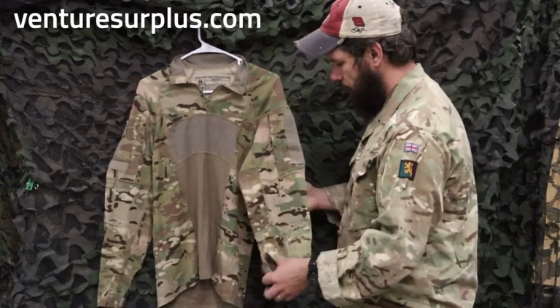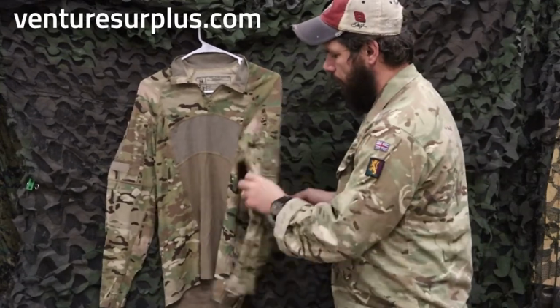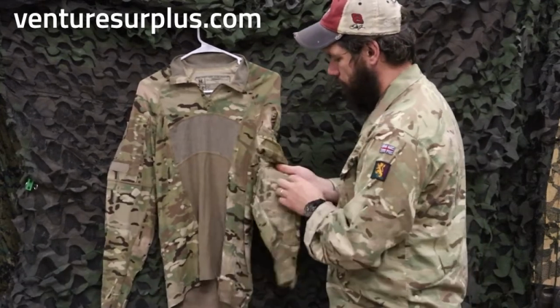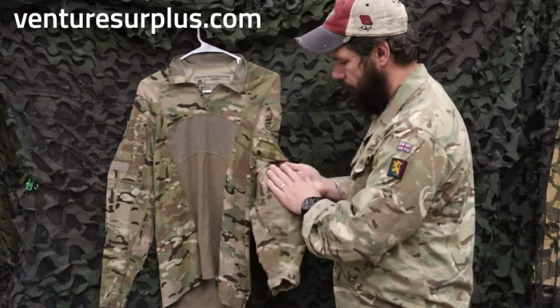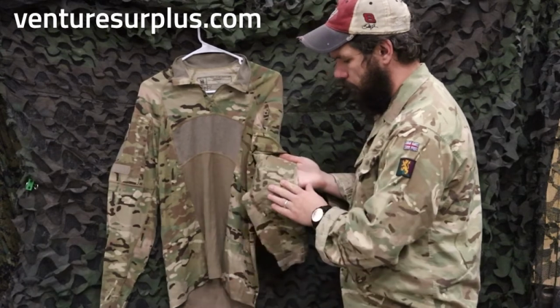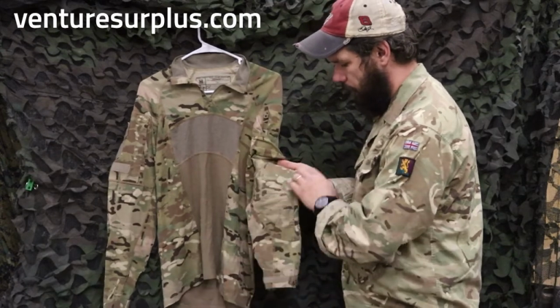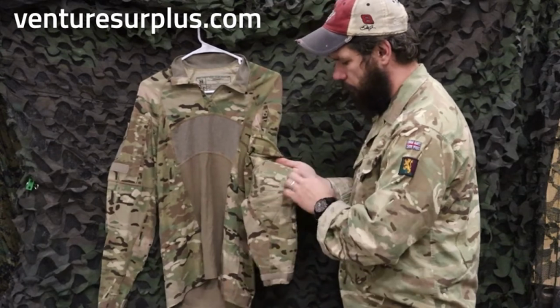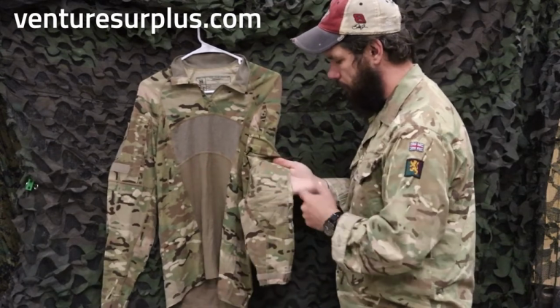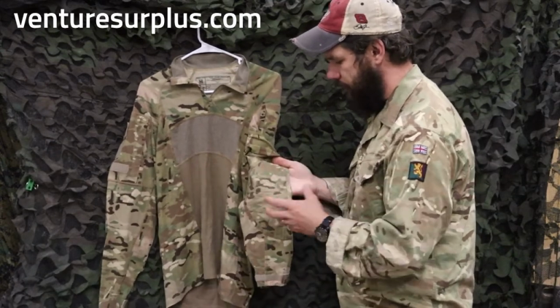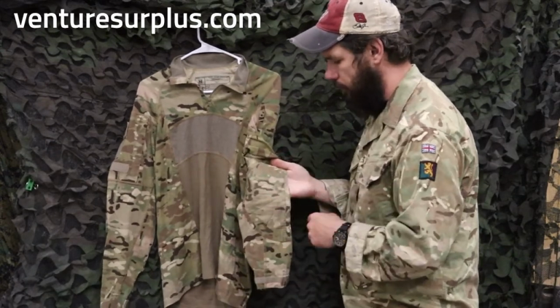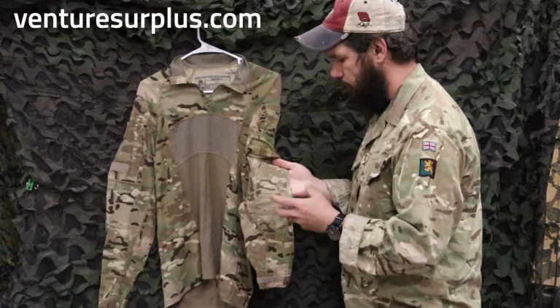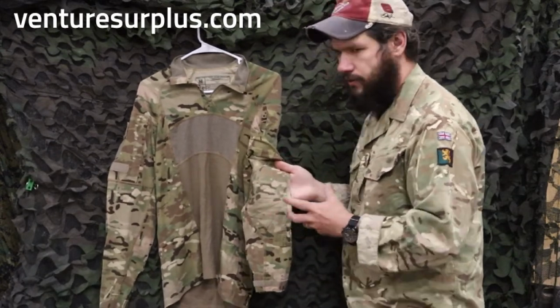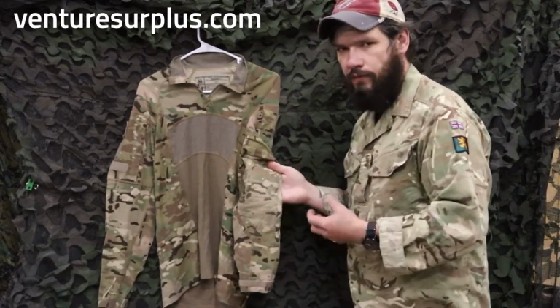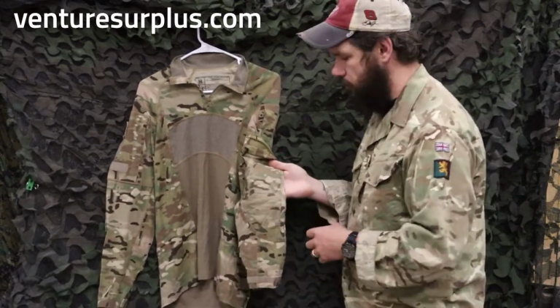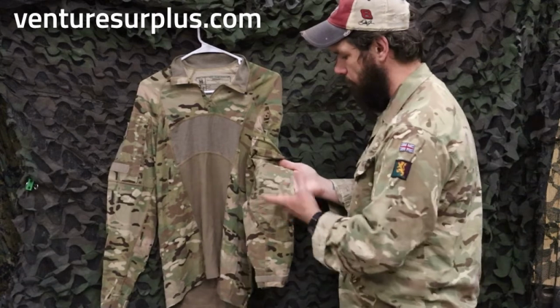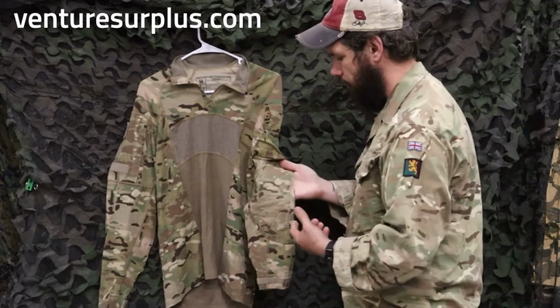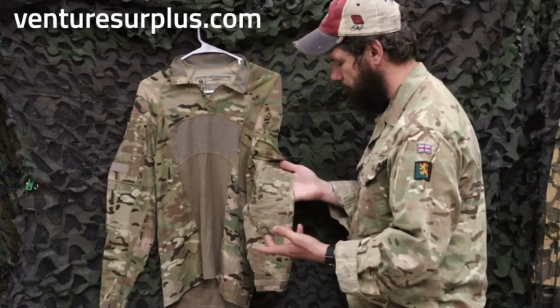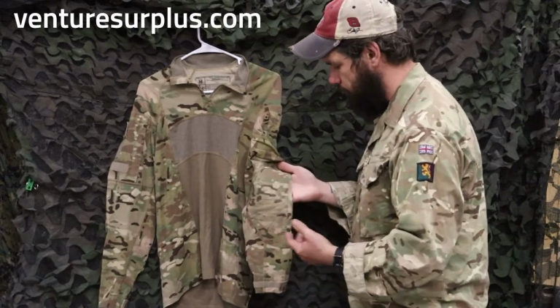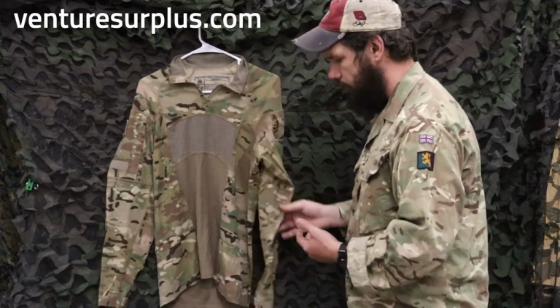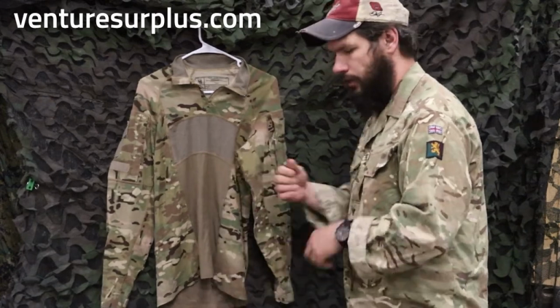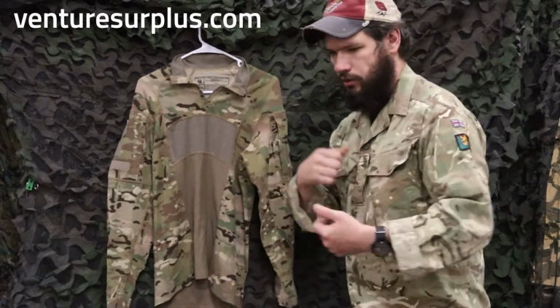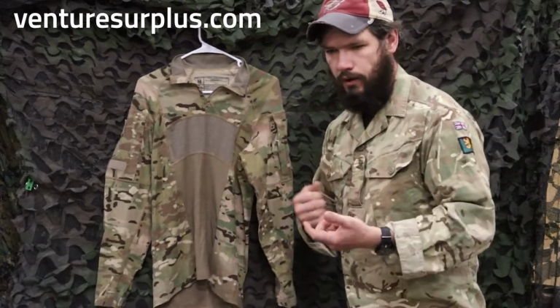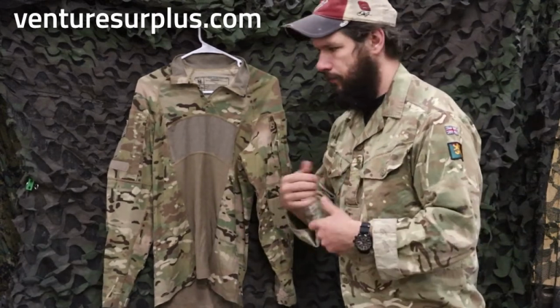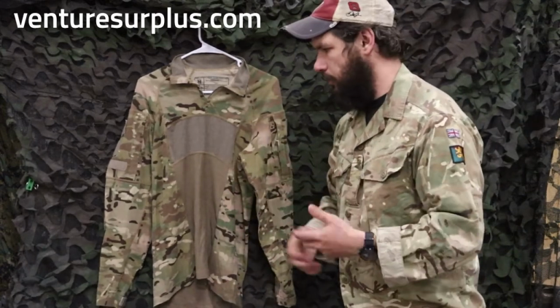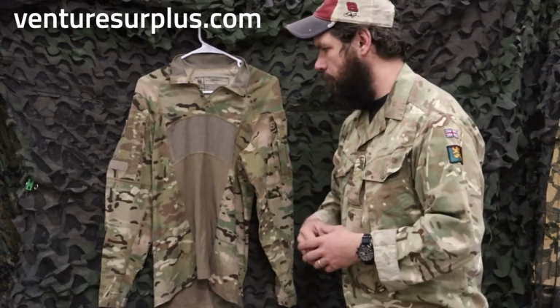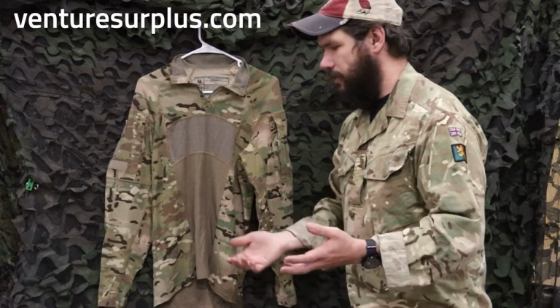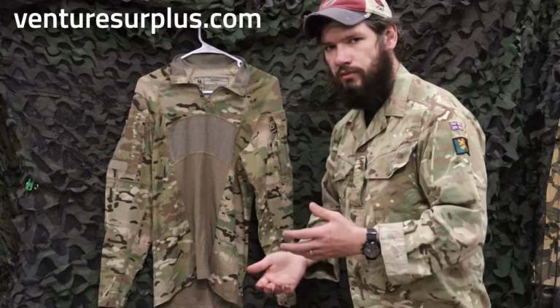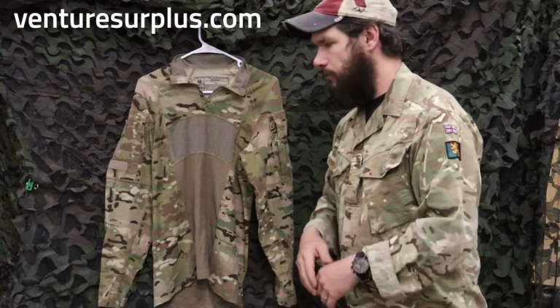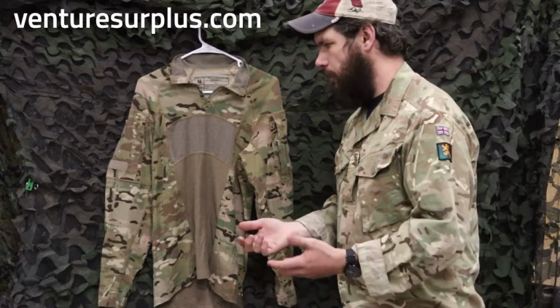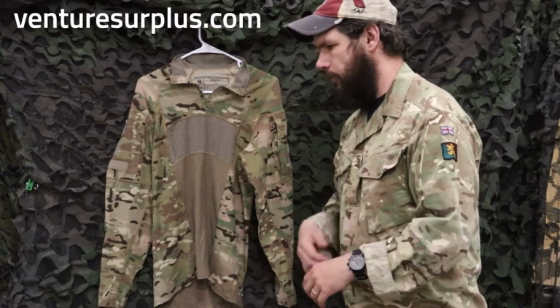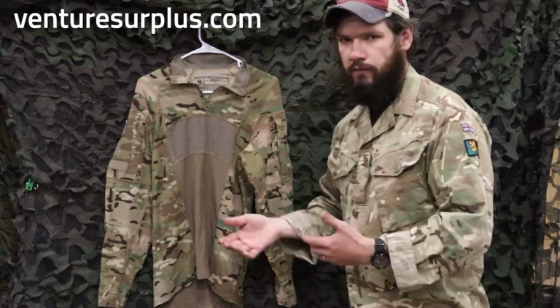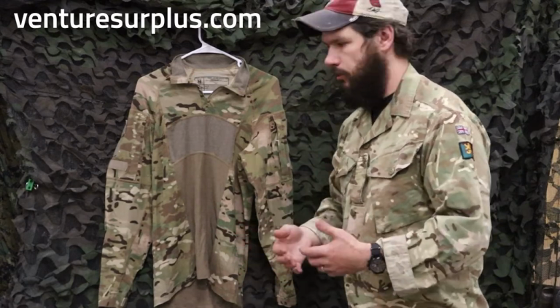On the back of the sleeve, they kept the basketball-style rubberized dot textured elbow reinforcement, so you get that little extra grip when you're going to the prone. Is it 100% needed? Probably not, but it does reinforce the elbows.